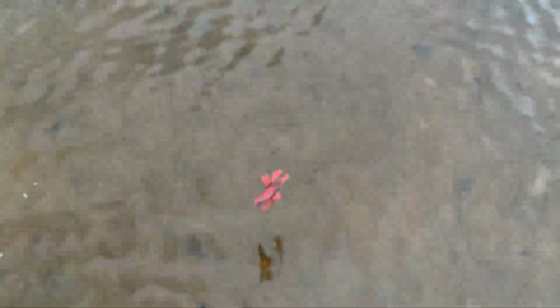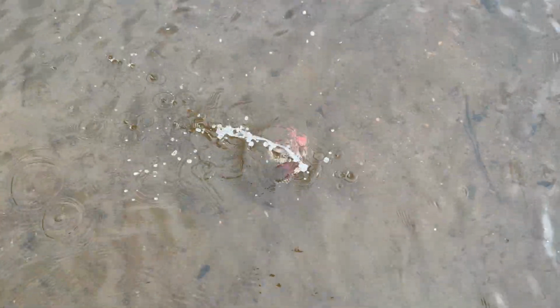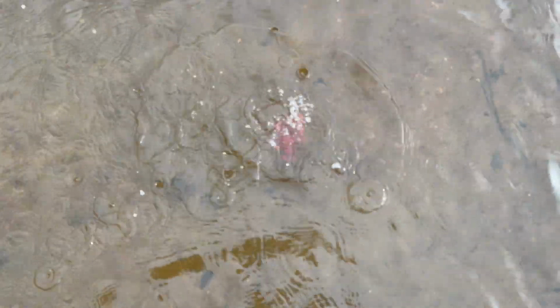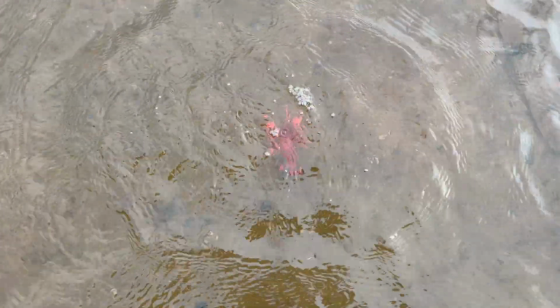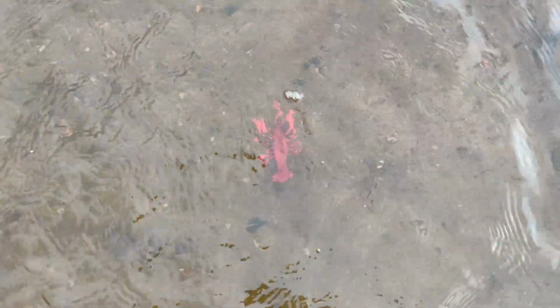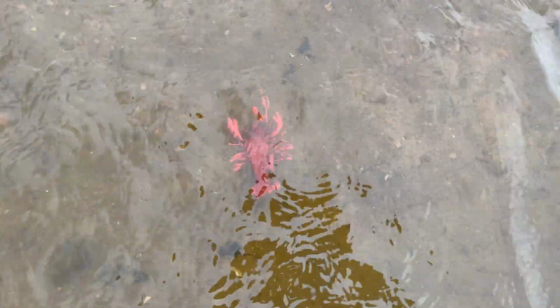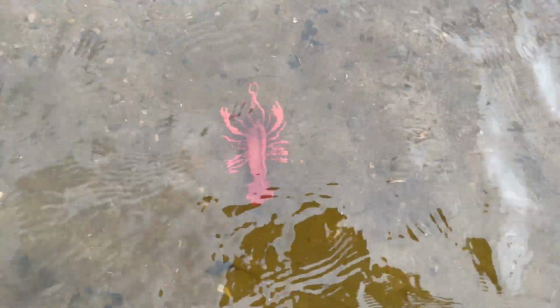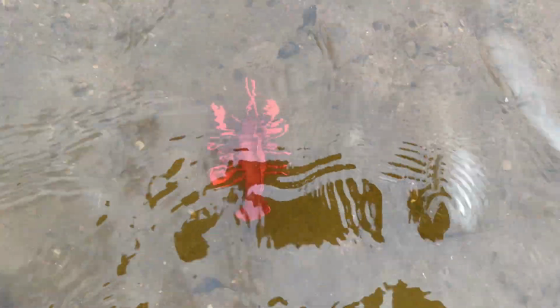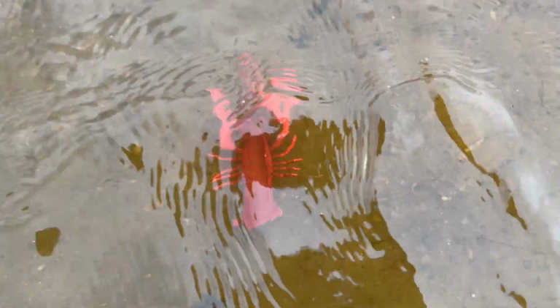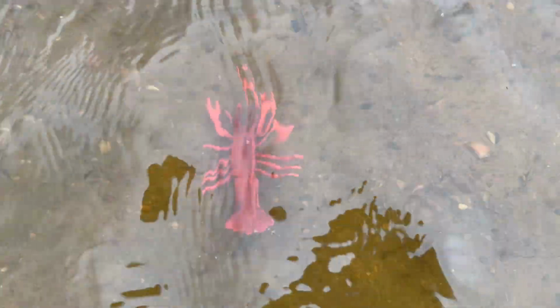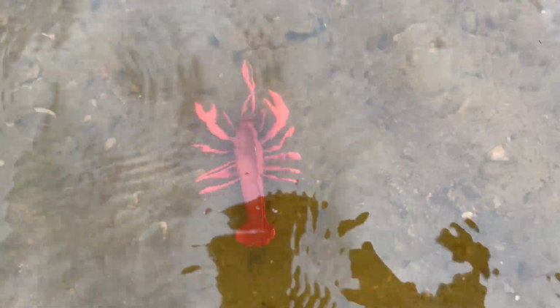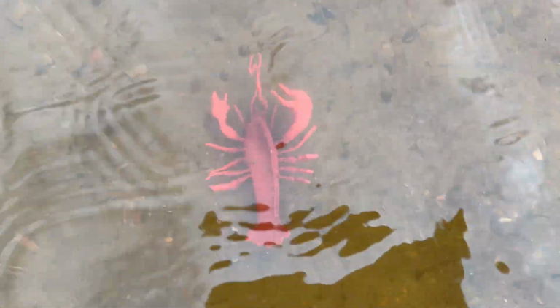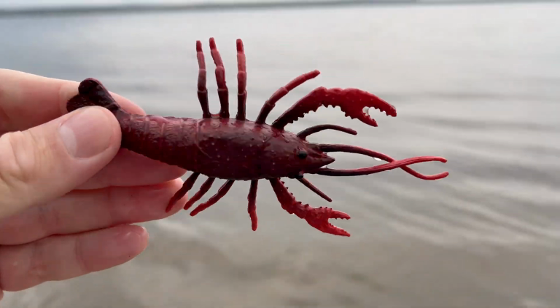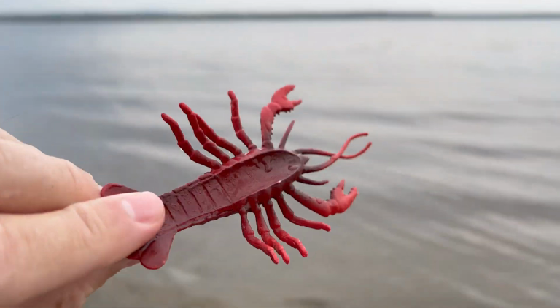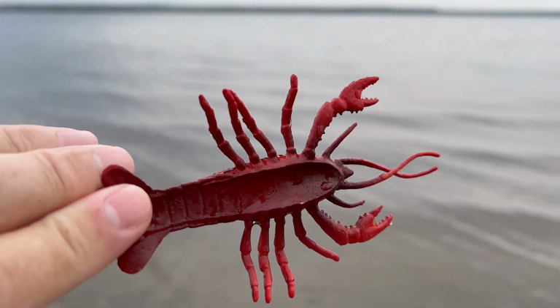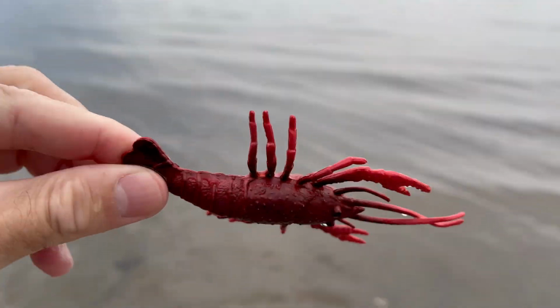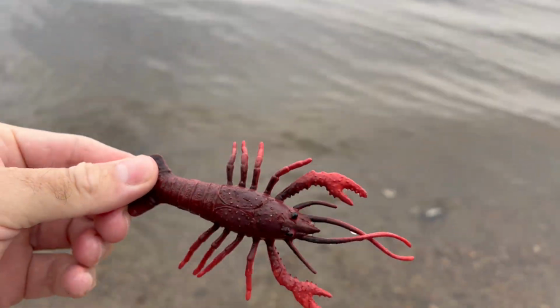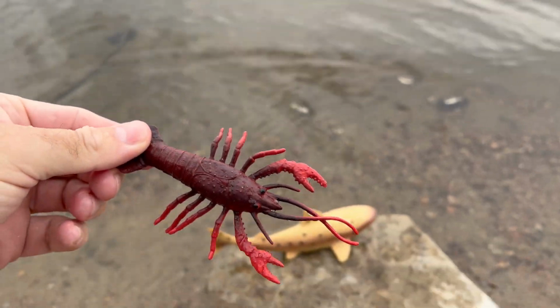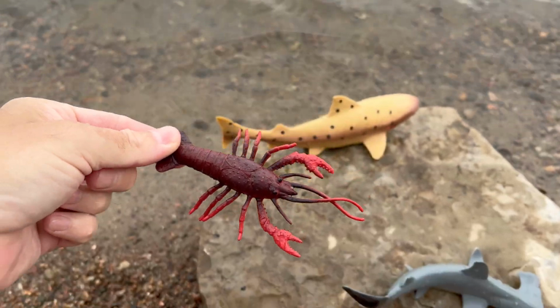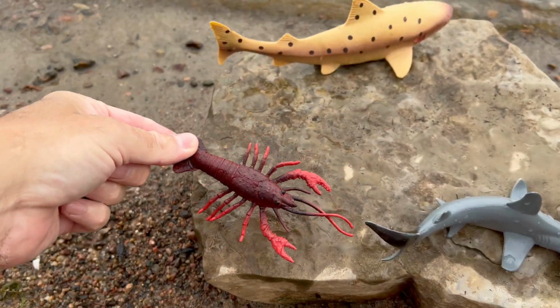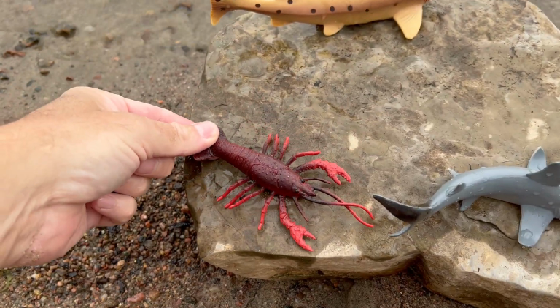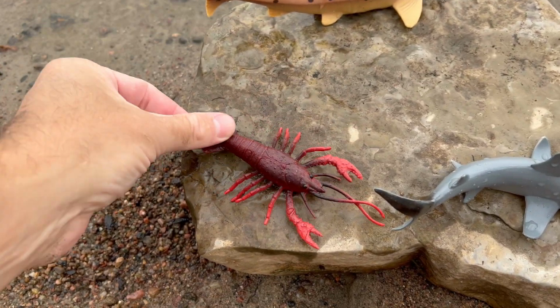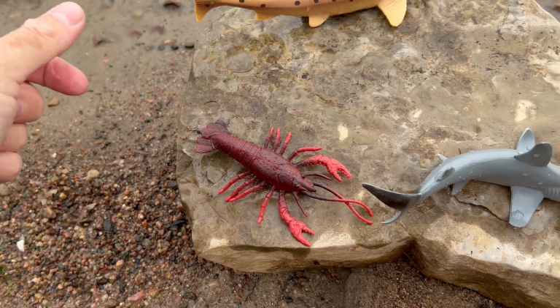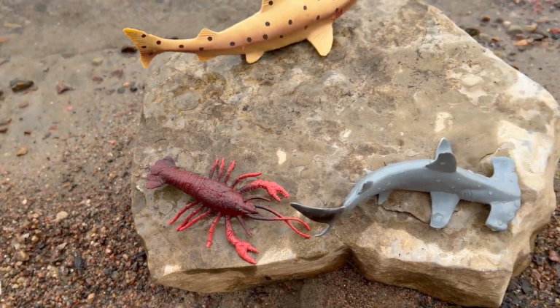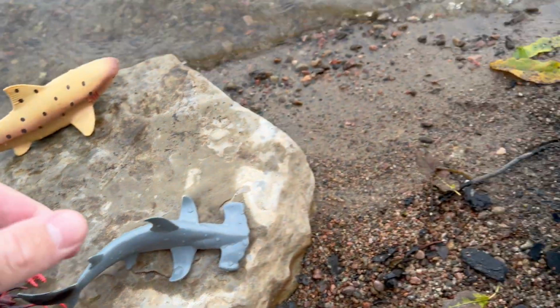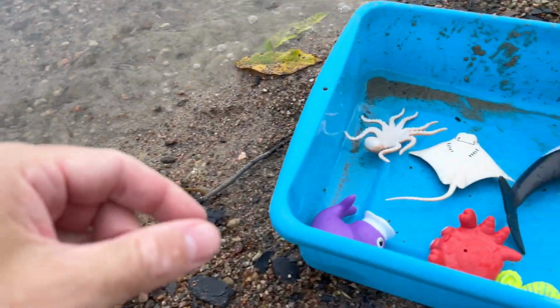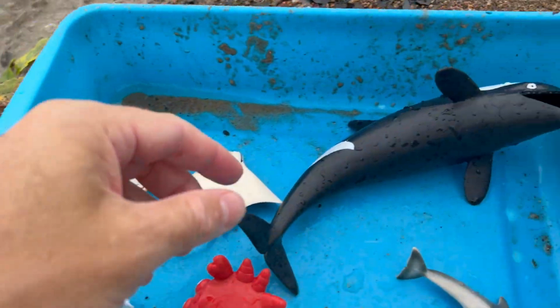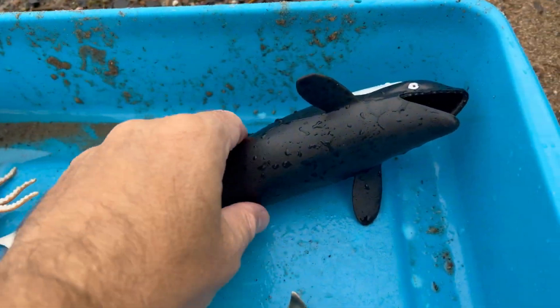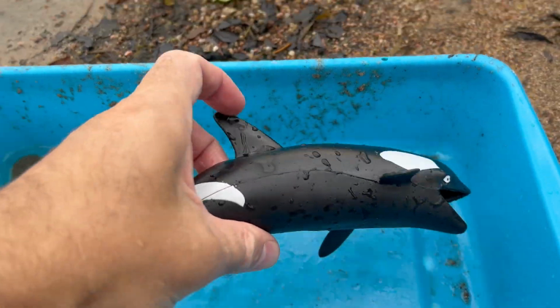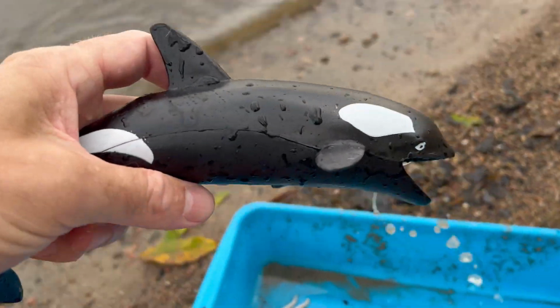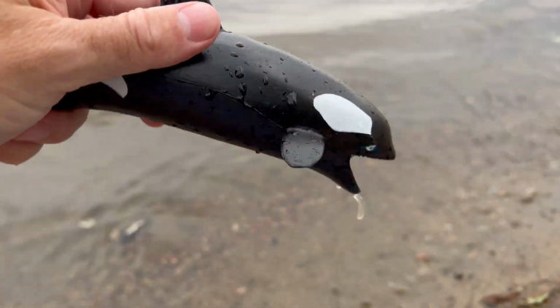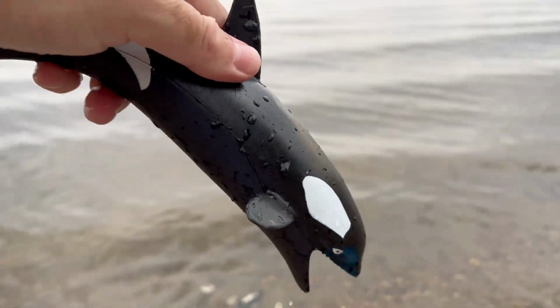Lobsters are experts at staying hidden. They use their vibrant colors along with their ability to change colors in seconds to blend in with their surroundings. This clever camouflage helps them avoid predators and stay safe. Orca!